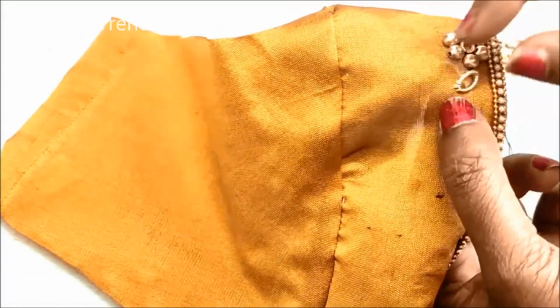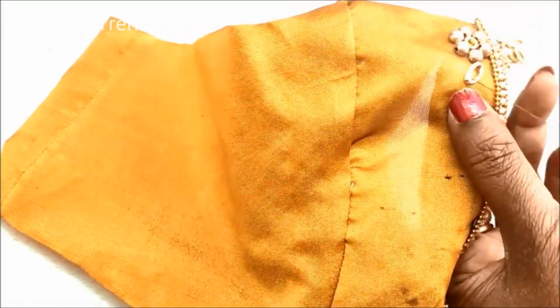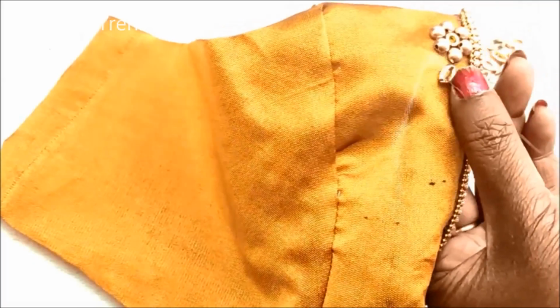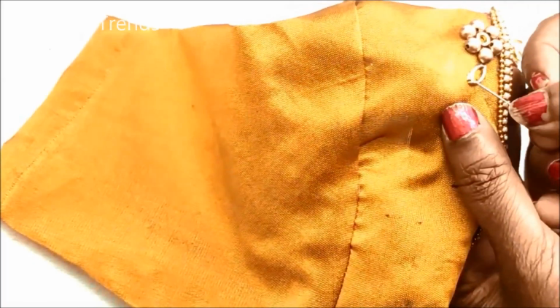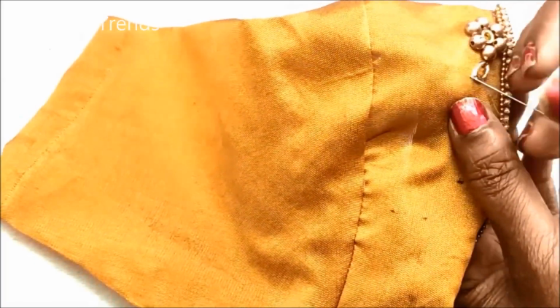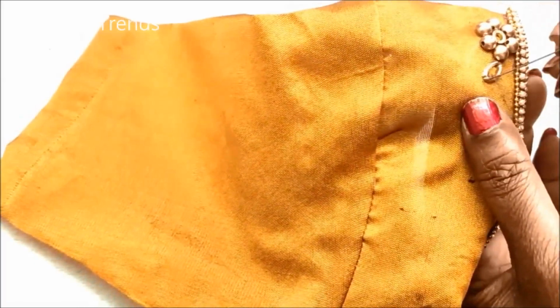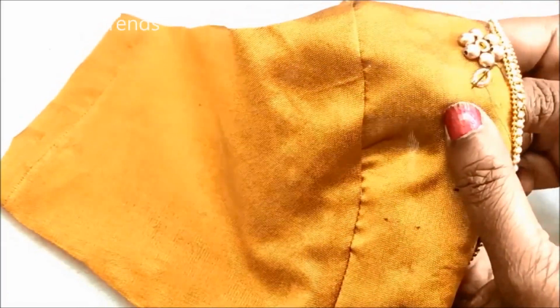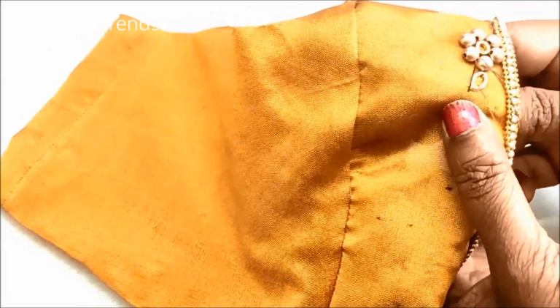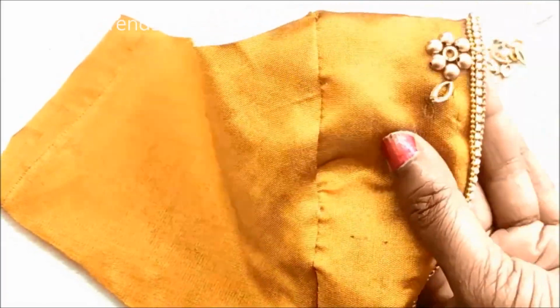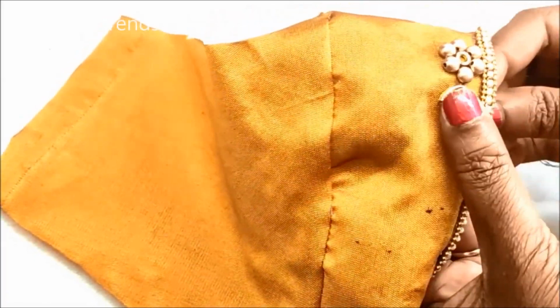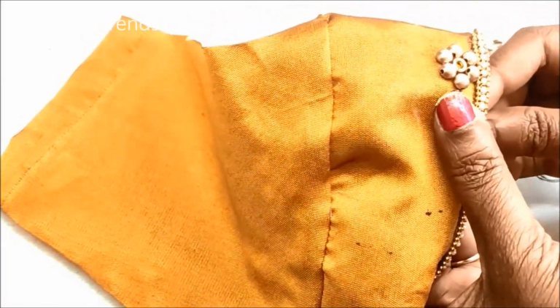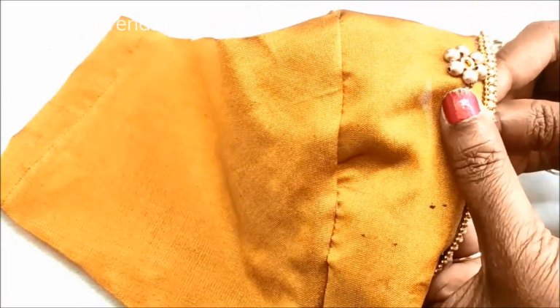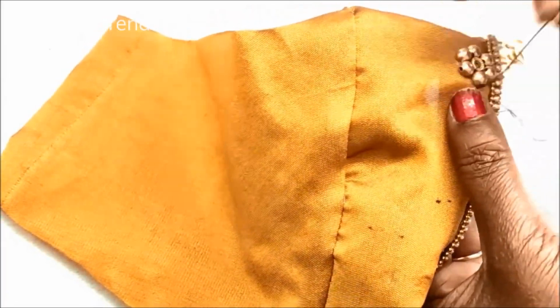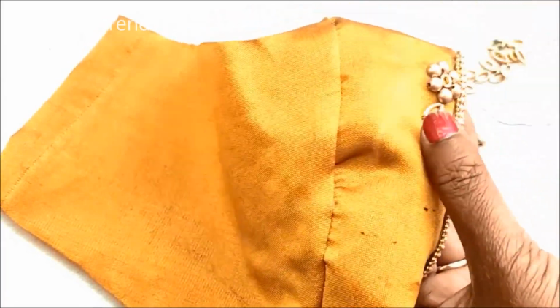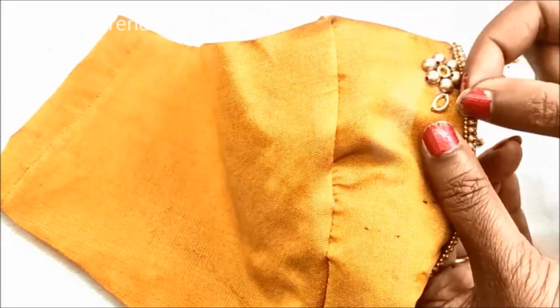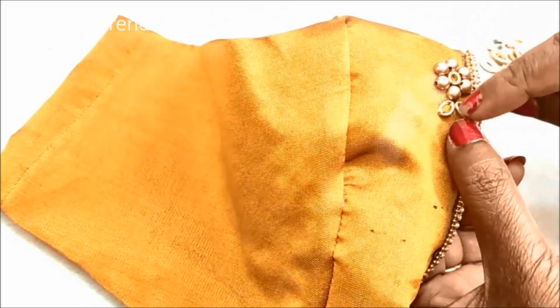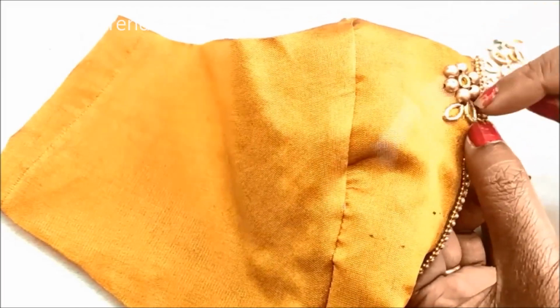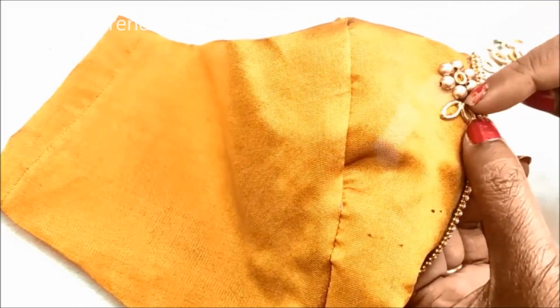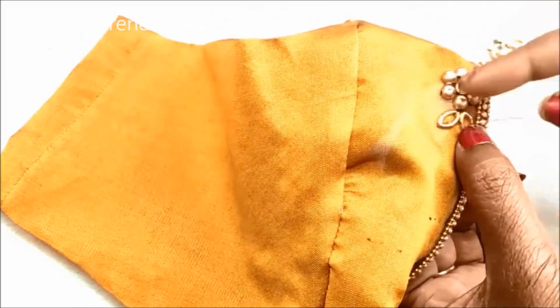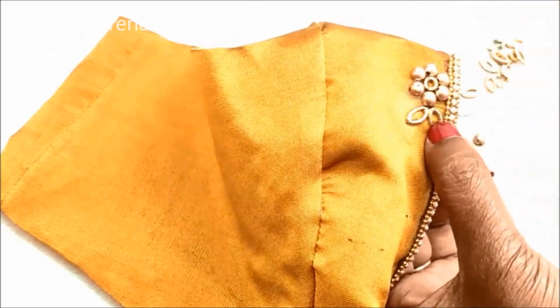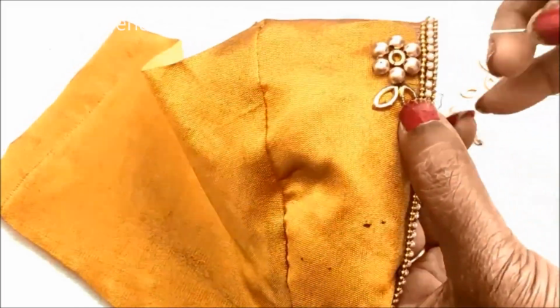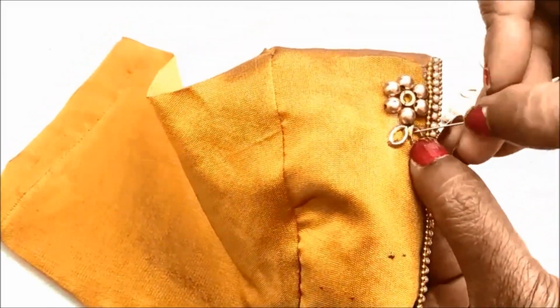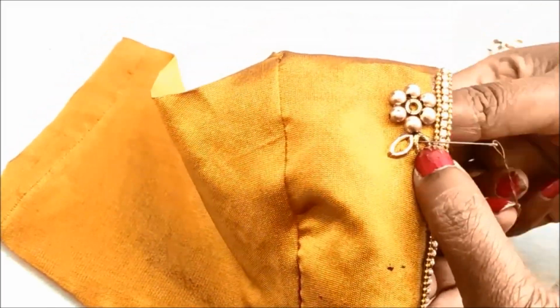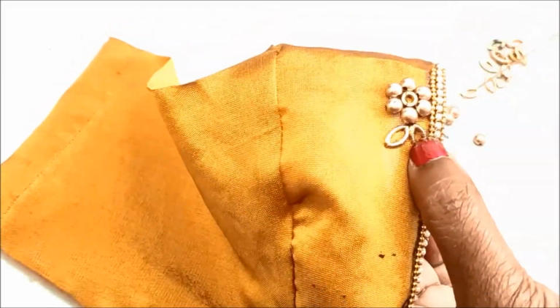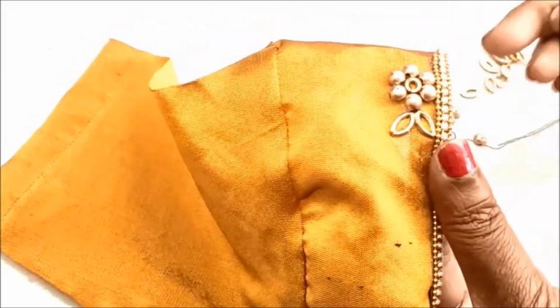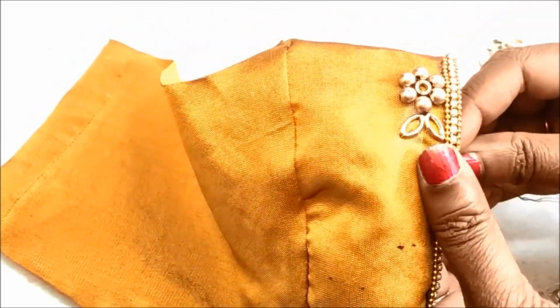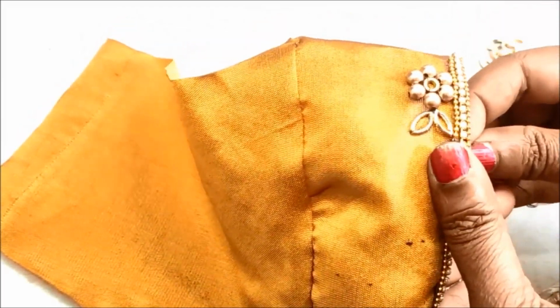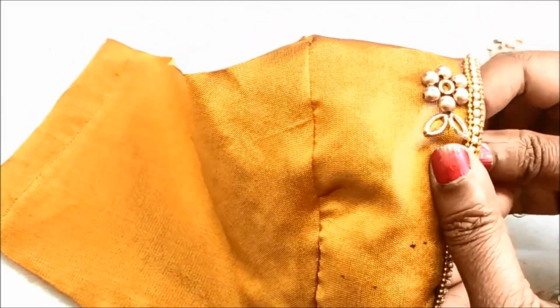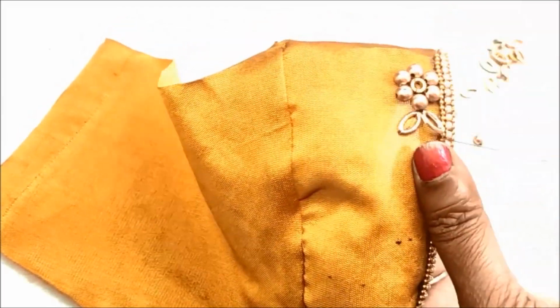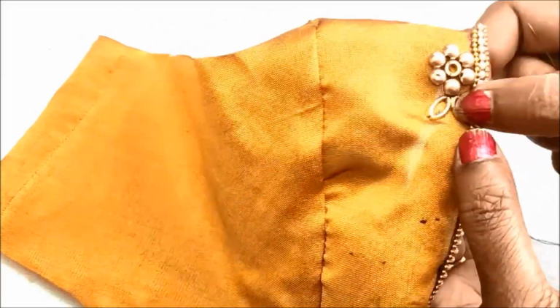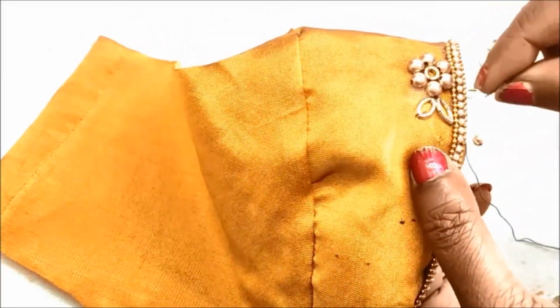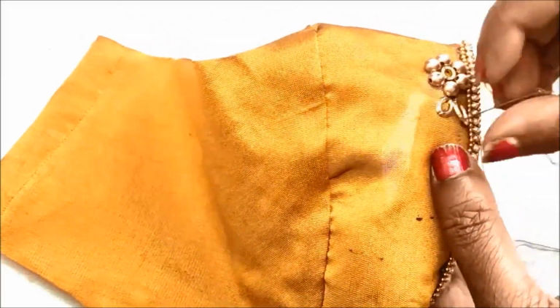You can use these materials for designing. You can find them in ladies tailoring shops and fancy shops.